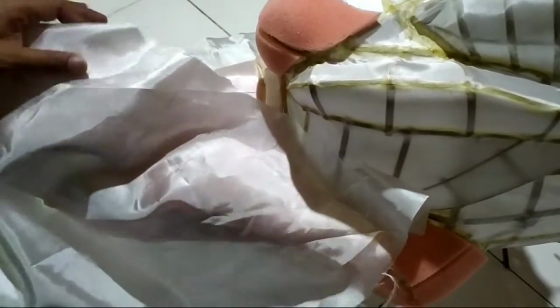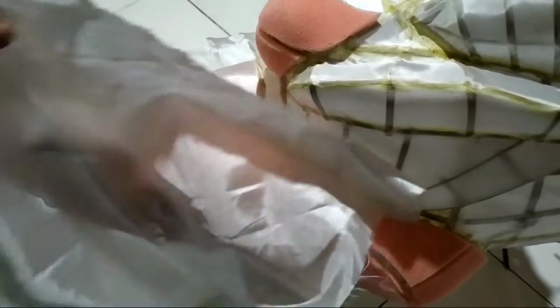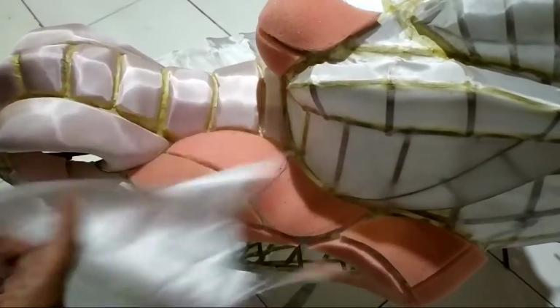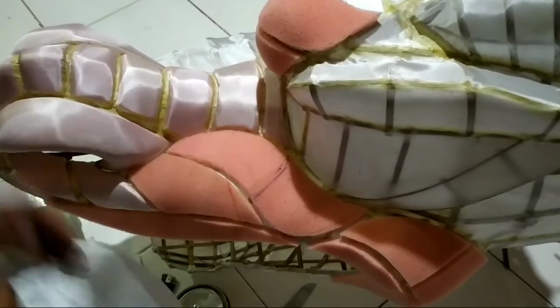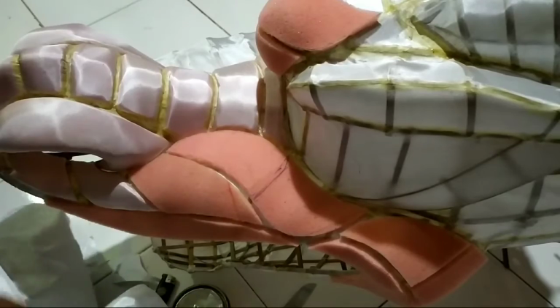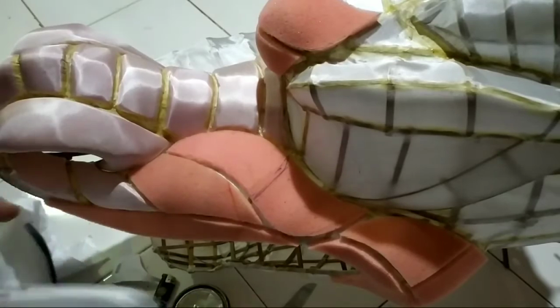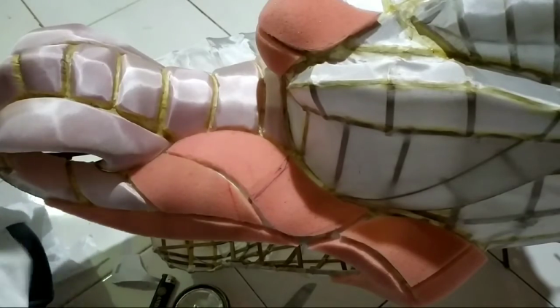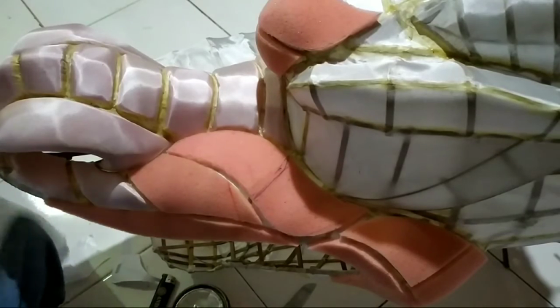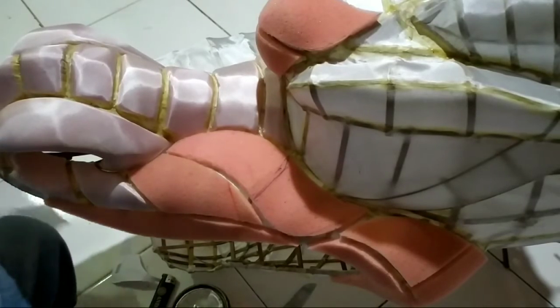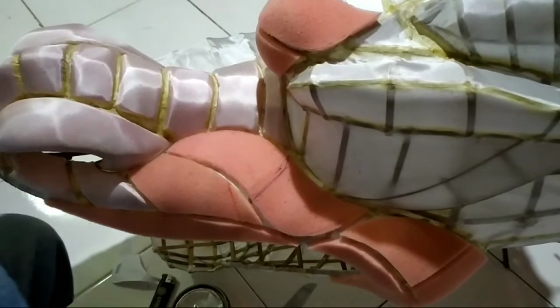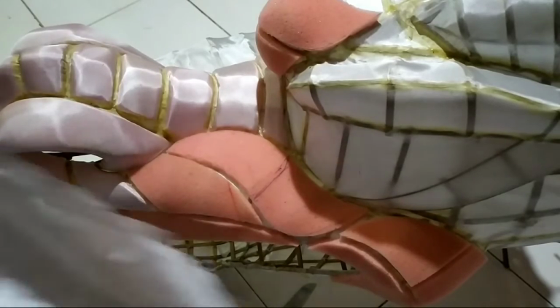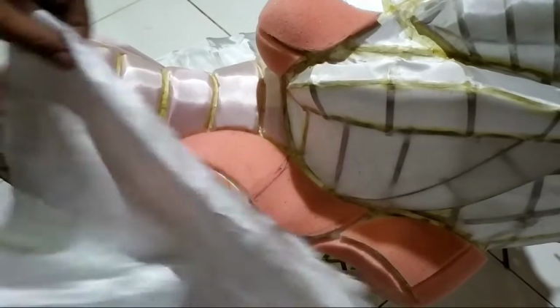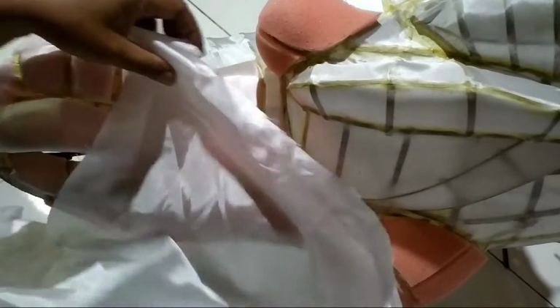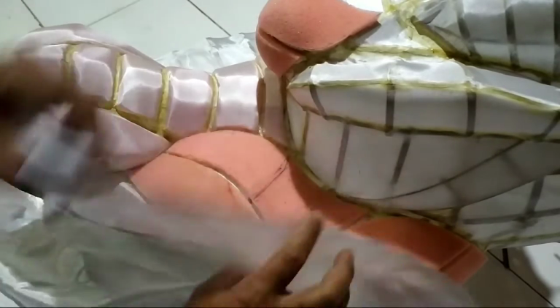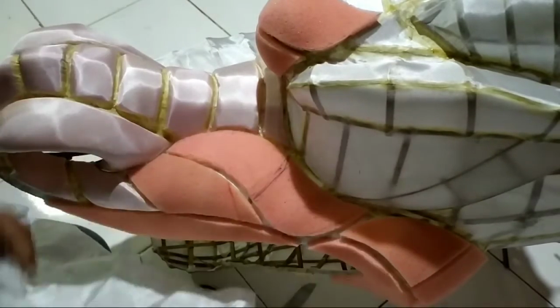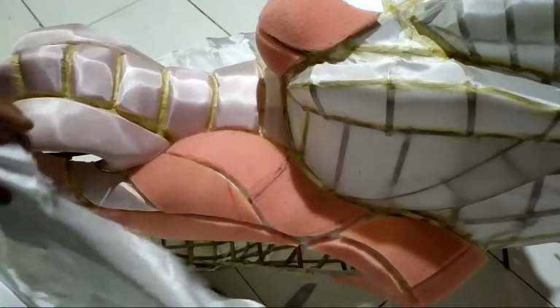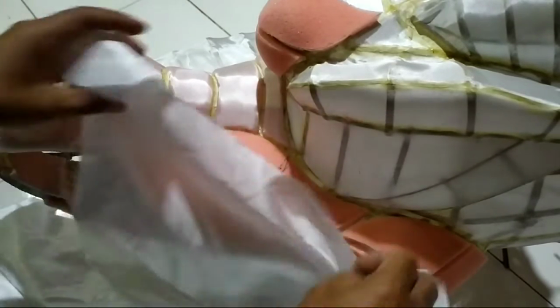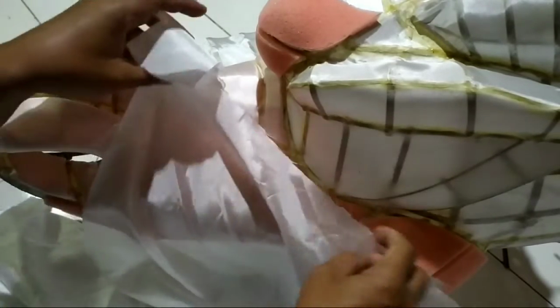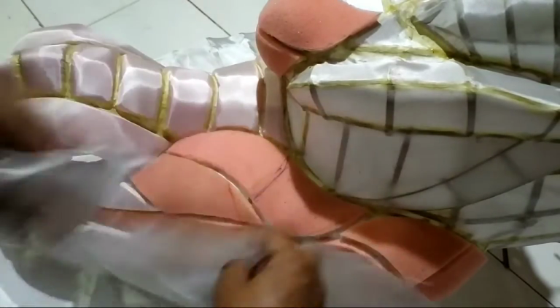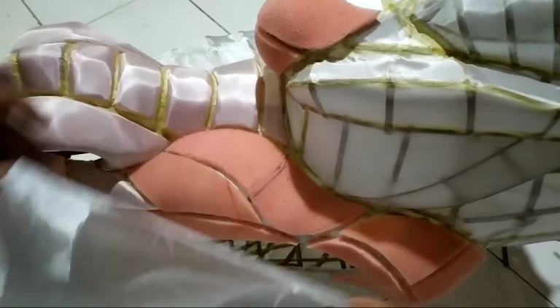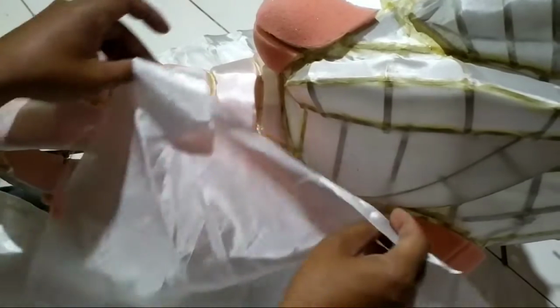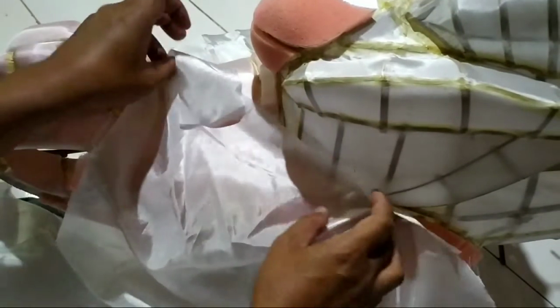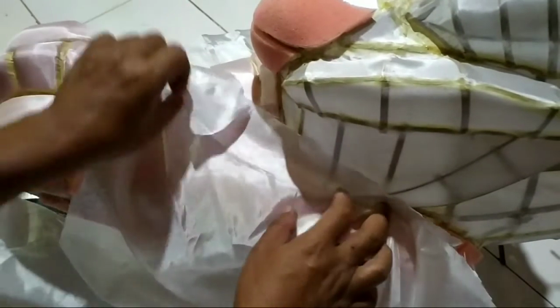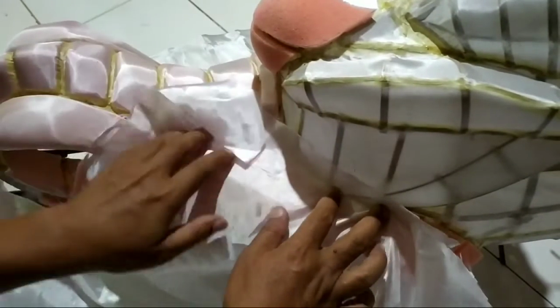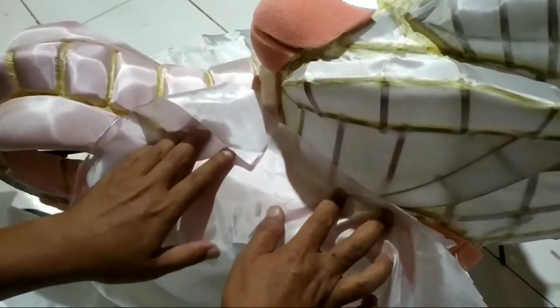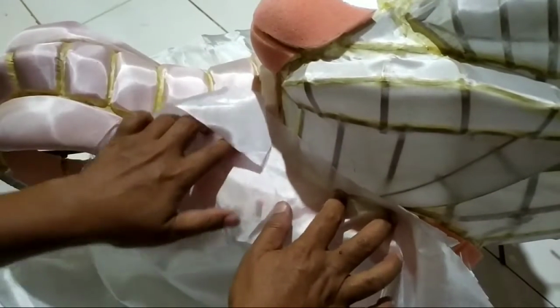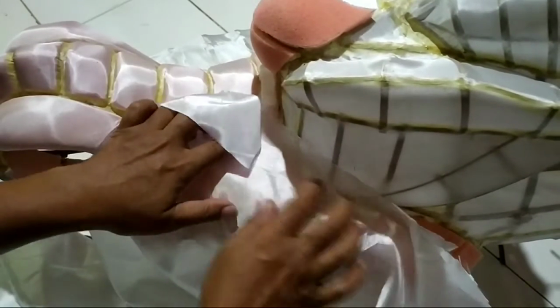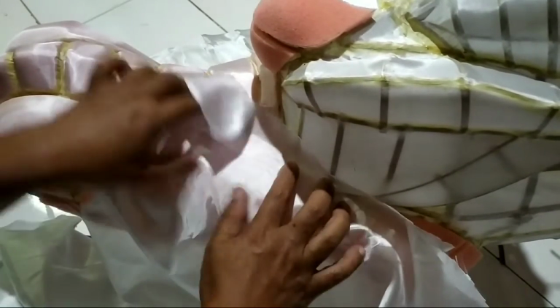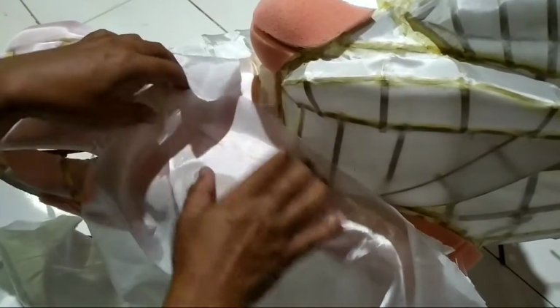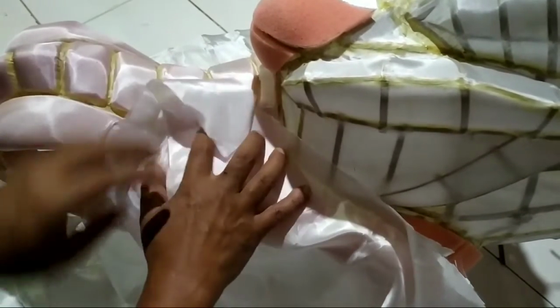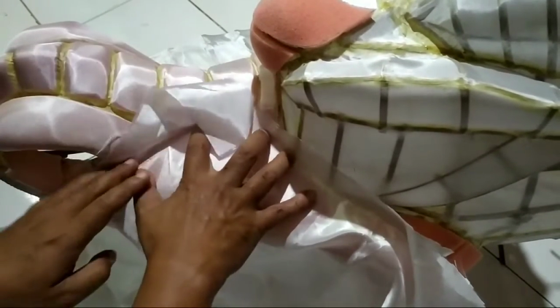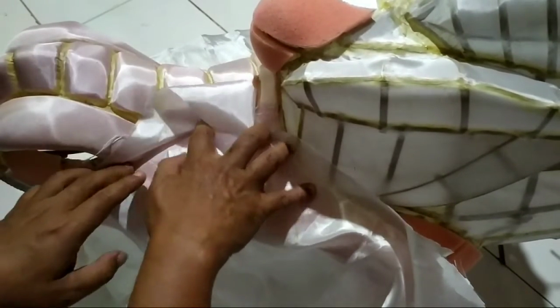Bahan kain yang saya pakai adalah kain peles. Kita siapkan dulu kain dan lem. Kita tempatkan pada posisi semudah mungkin untuk menghindari kerutan.